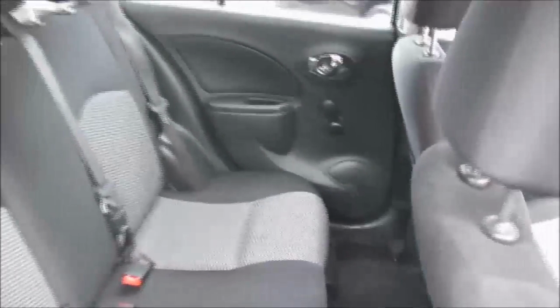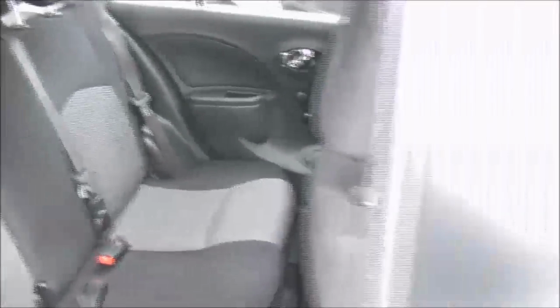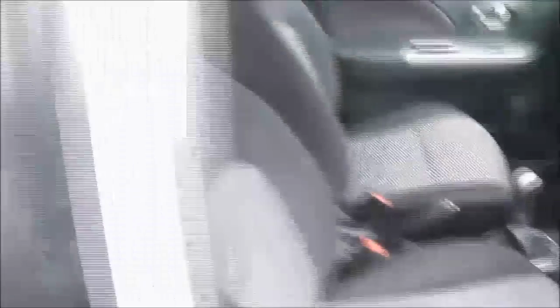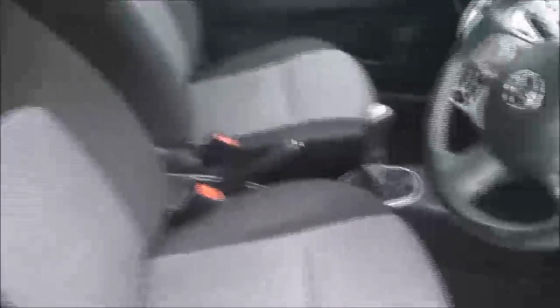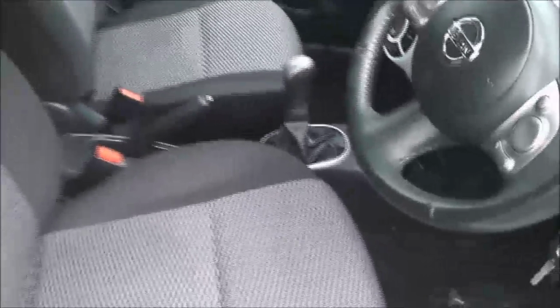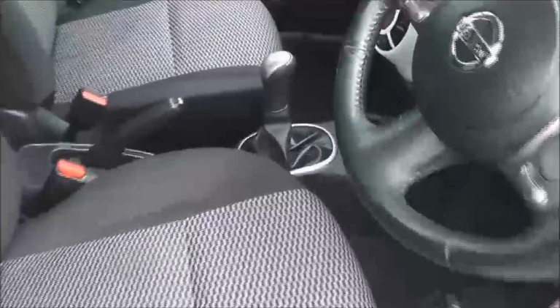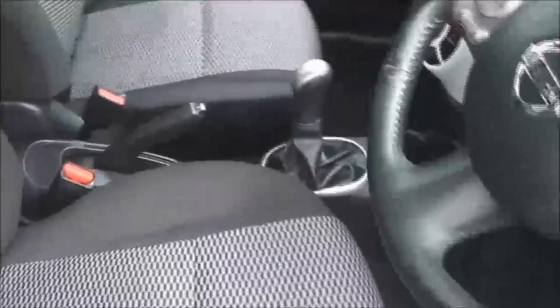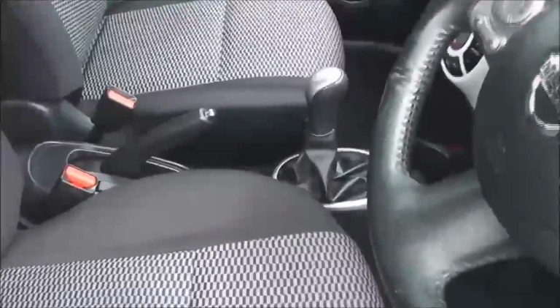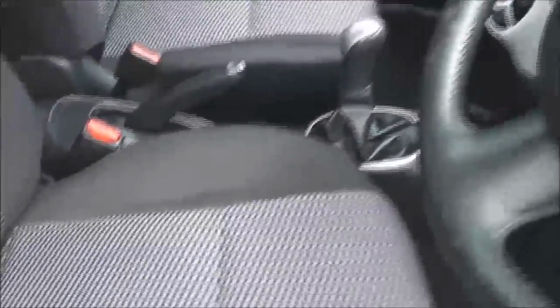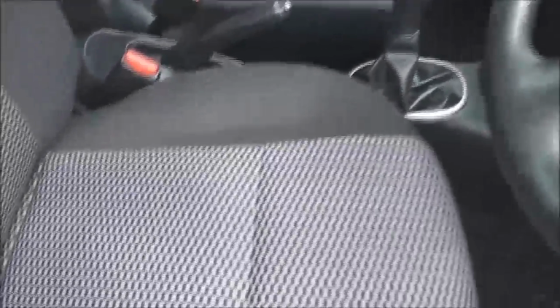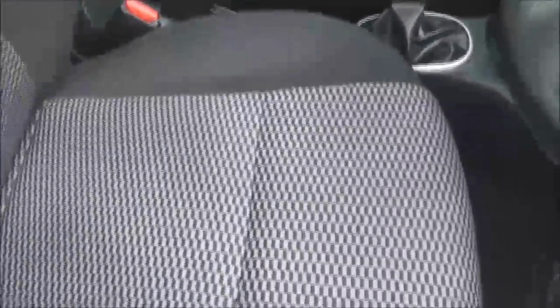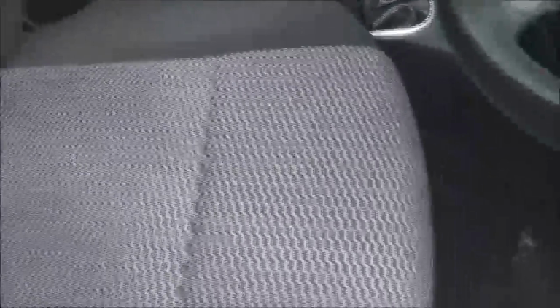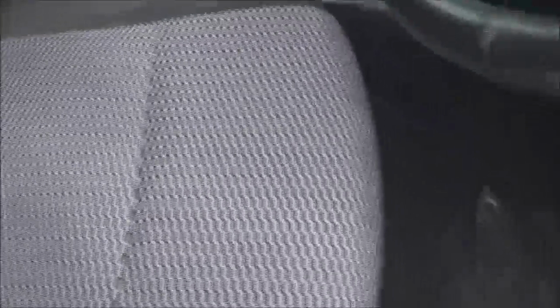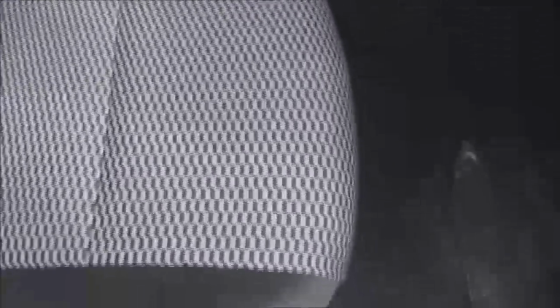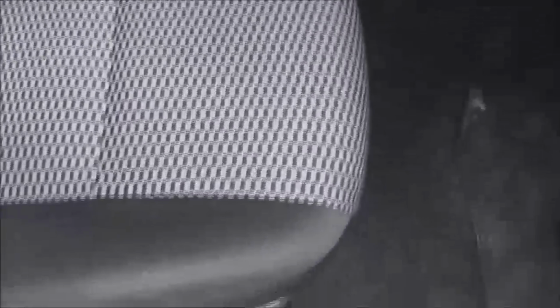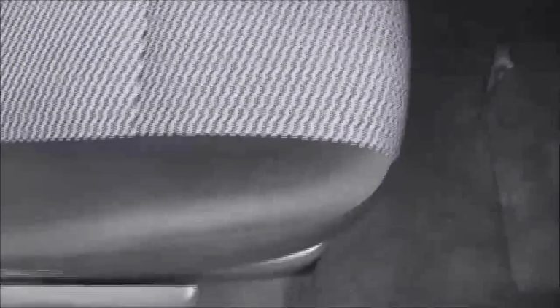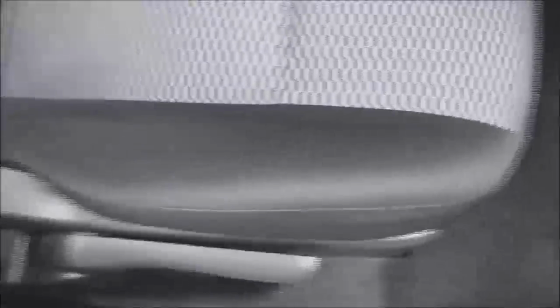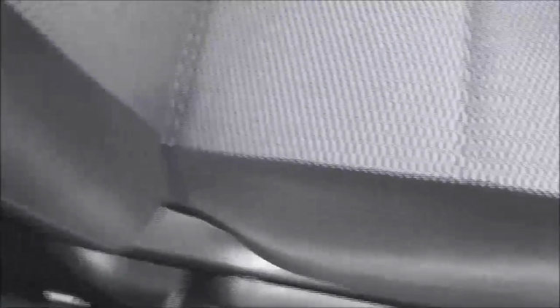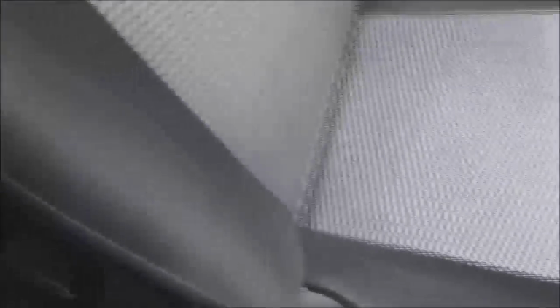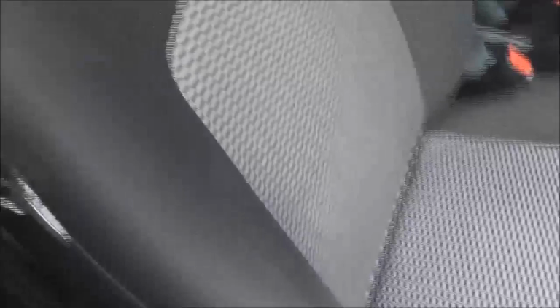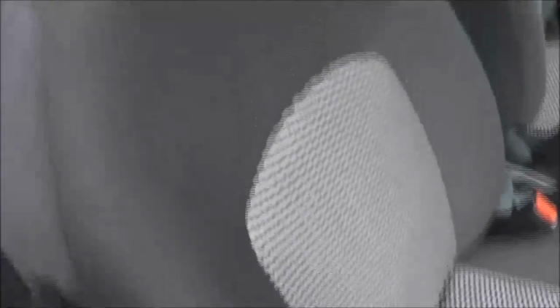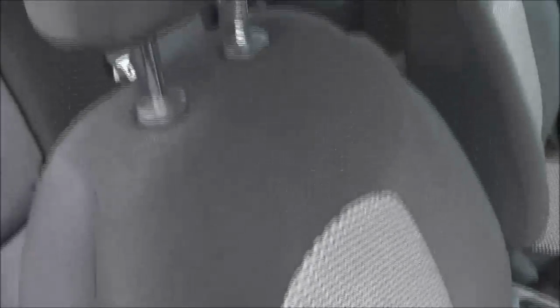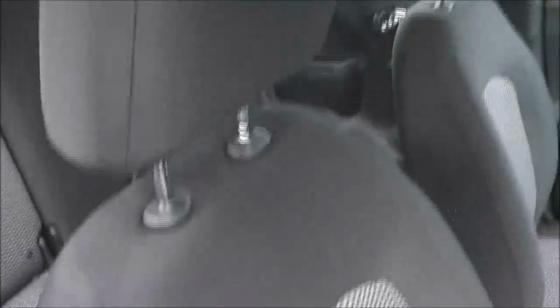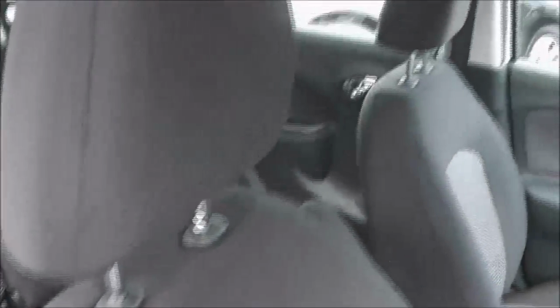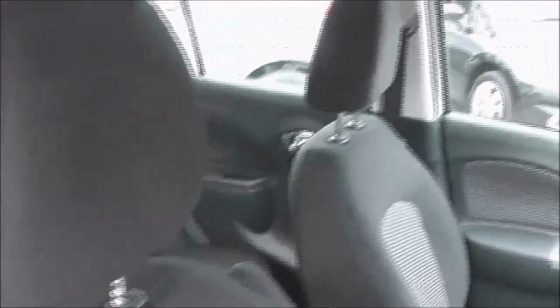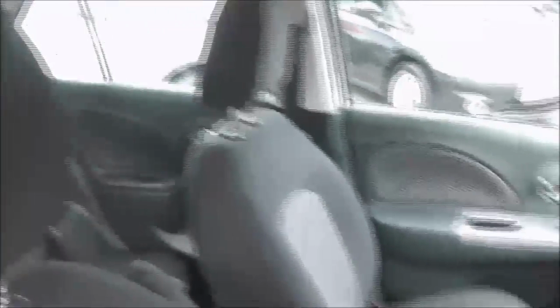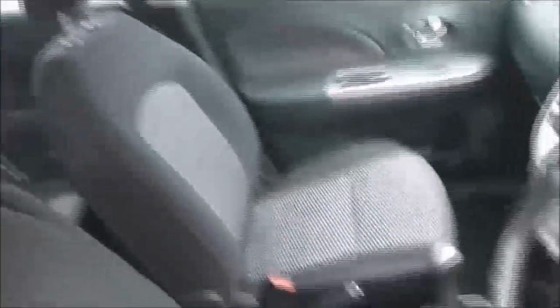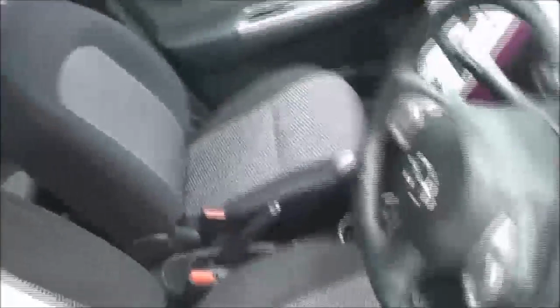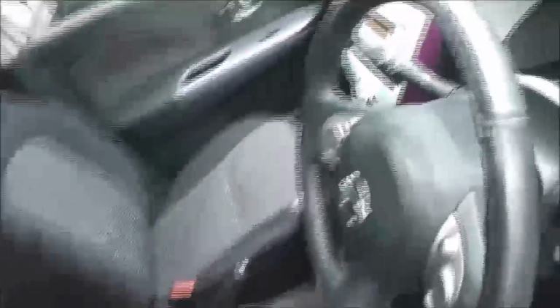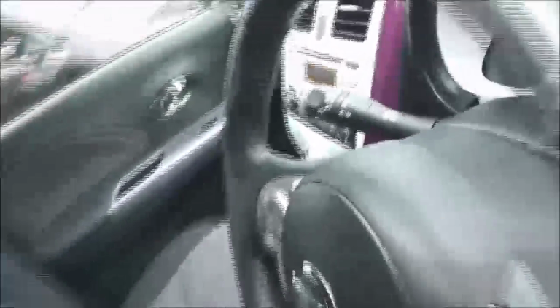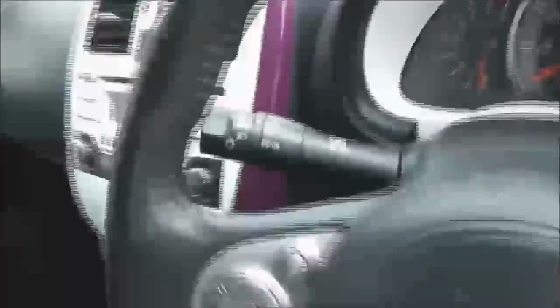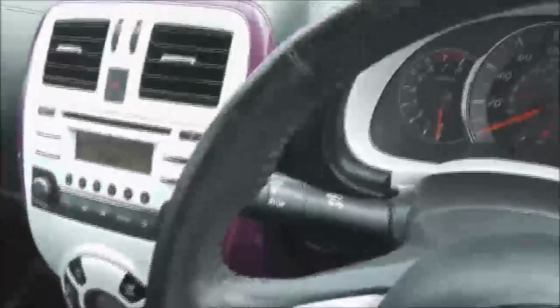Moving forward, you can see the upholstery is in a black and grey patterned cloth and they are in very good condition. Jumping in, we'll take a look at some of the interior features.